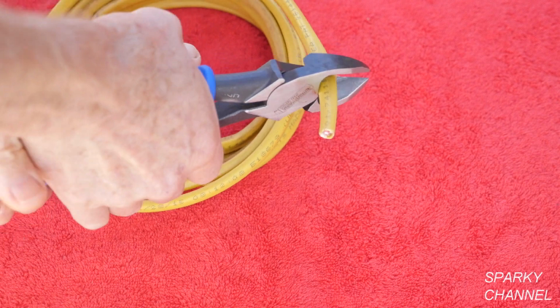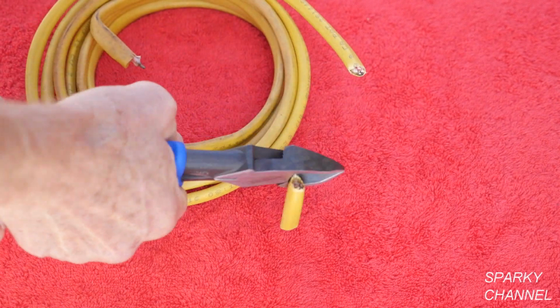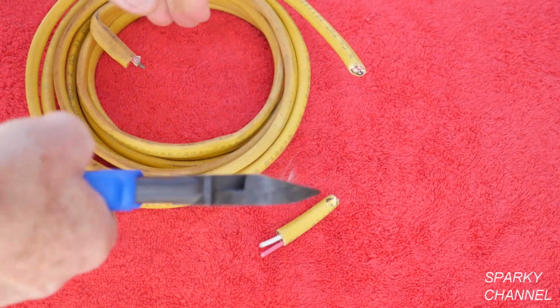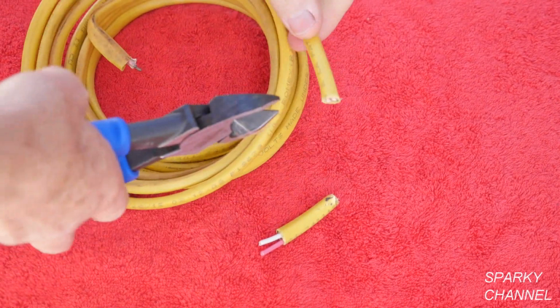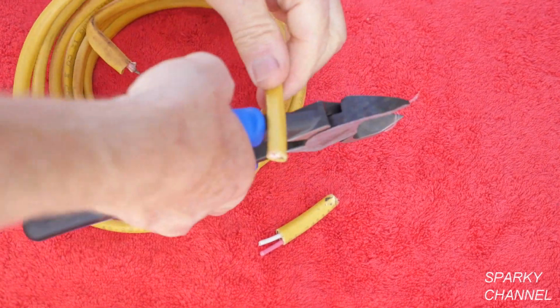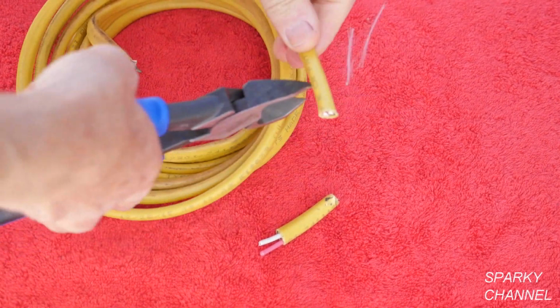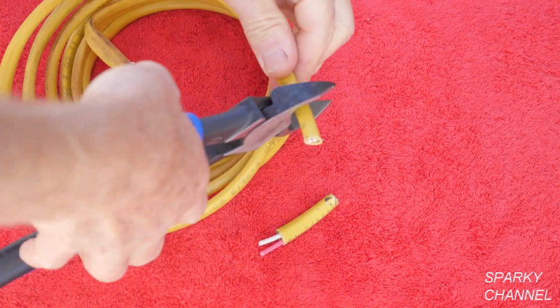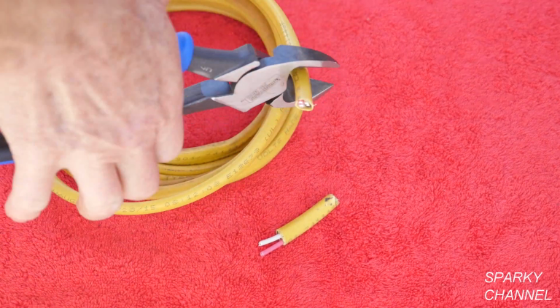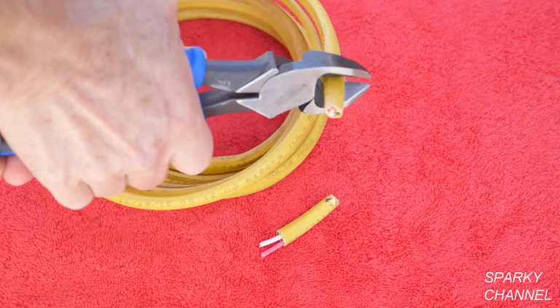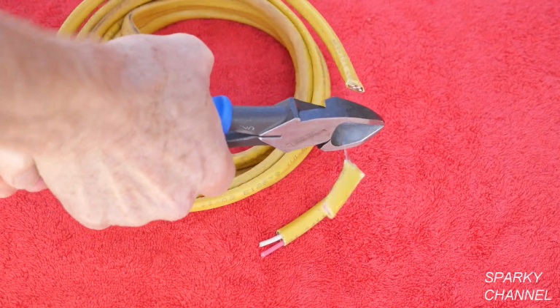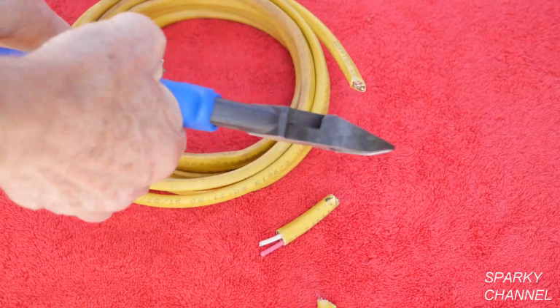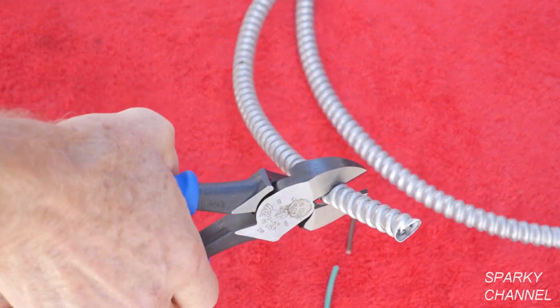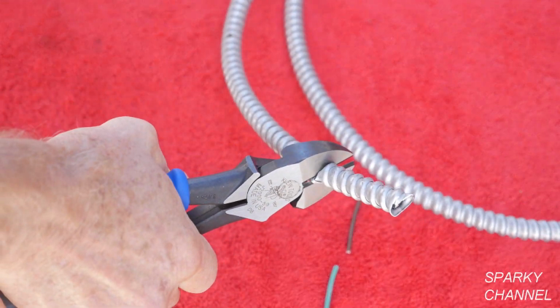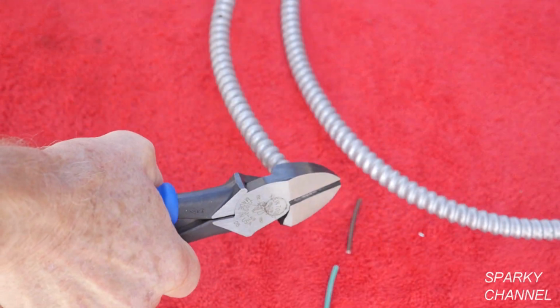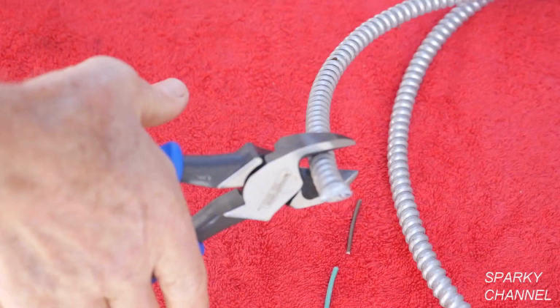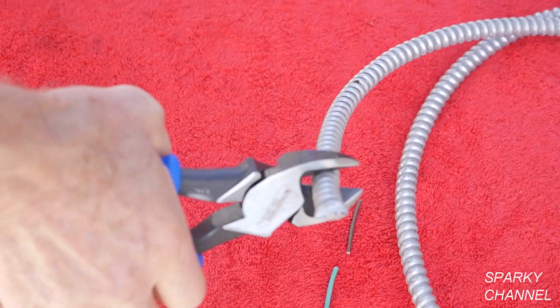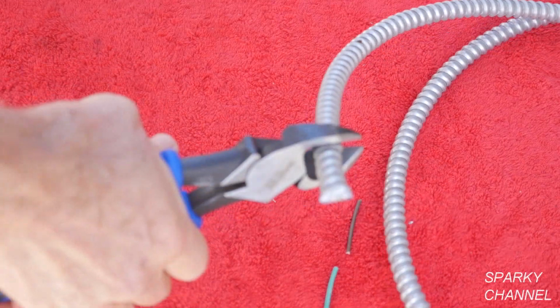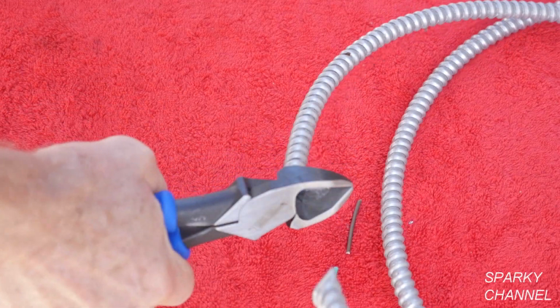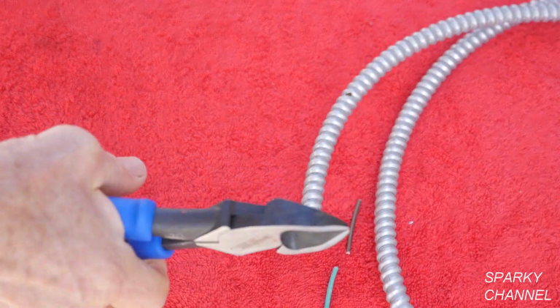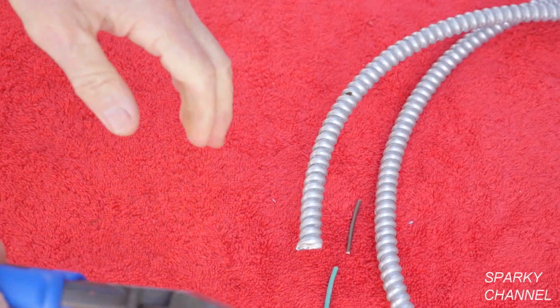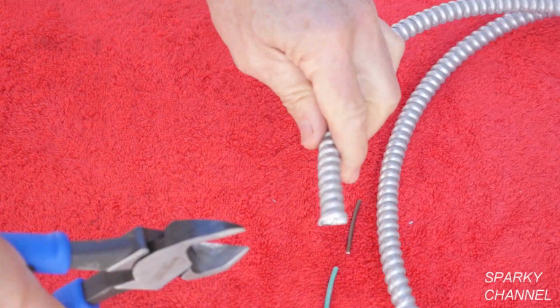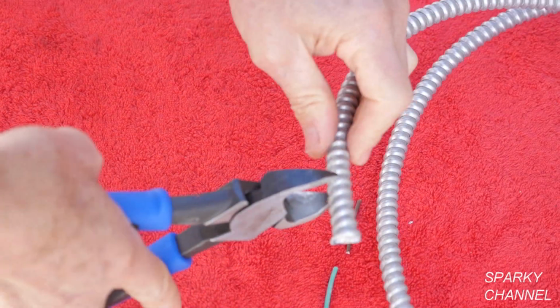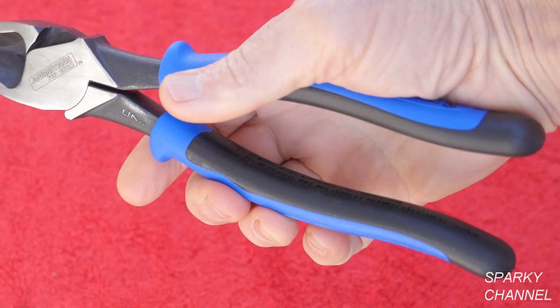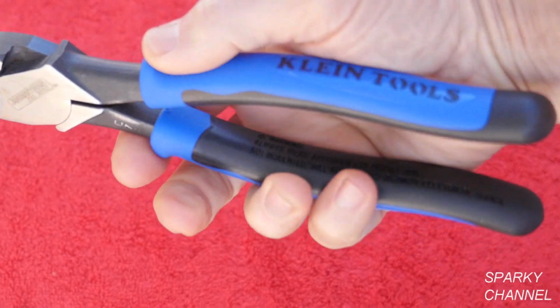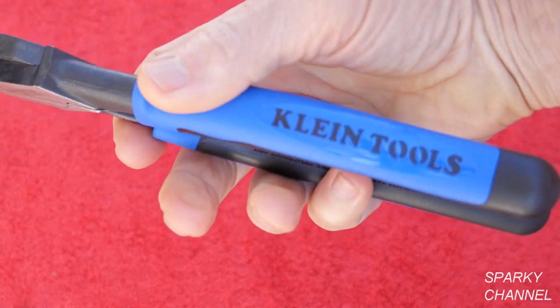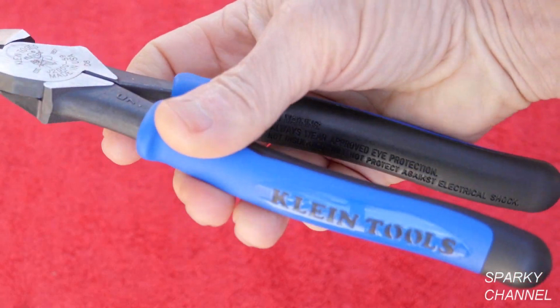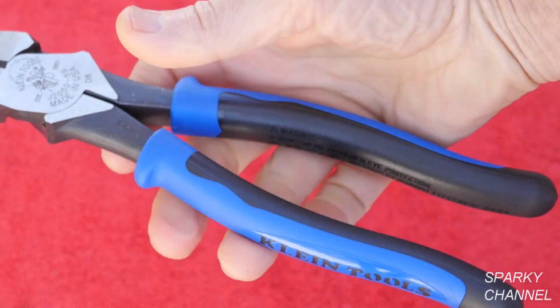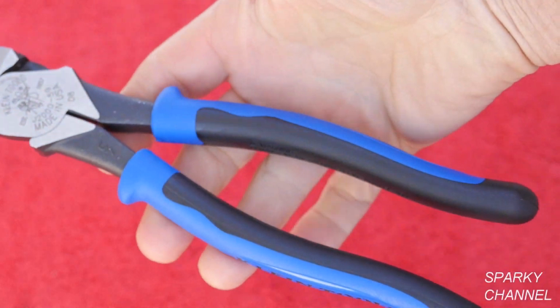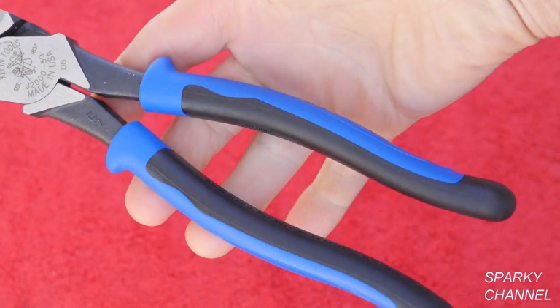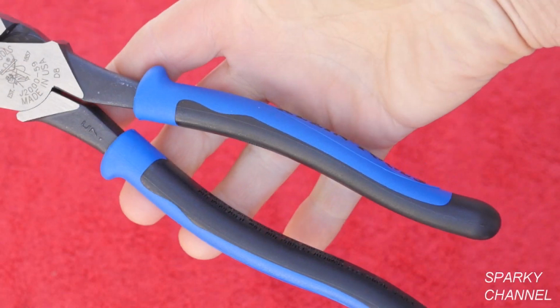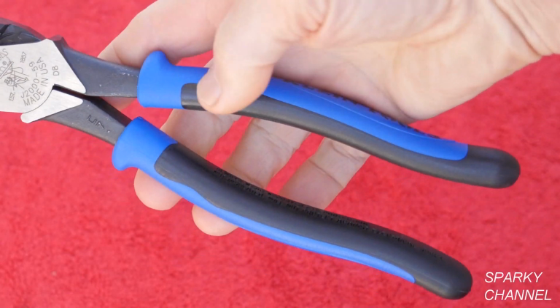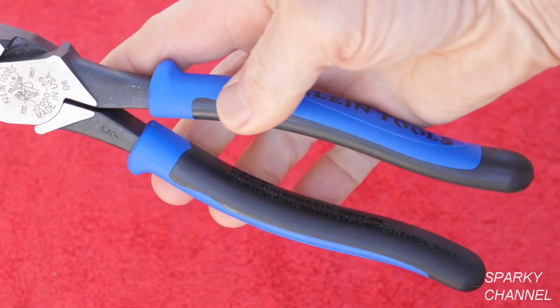Here I am cutting 12-3 with ground Romex cable, and here I am cutting 12-2 with ground MC cable. The dual material handles provide excellent grip and comfort.